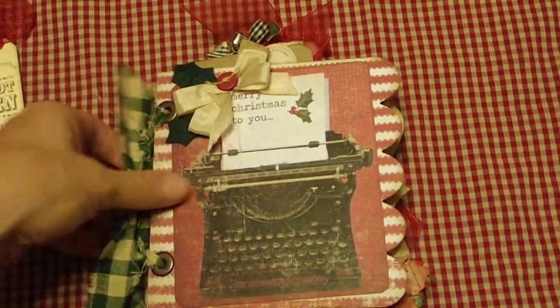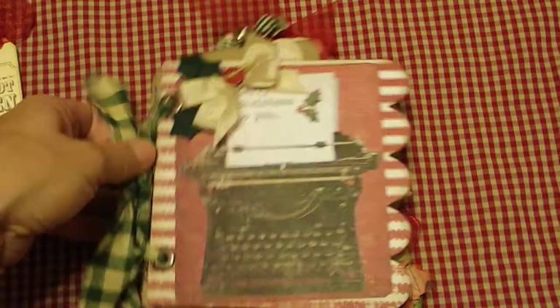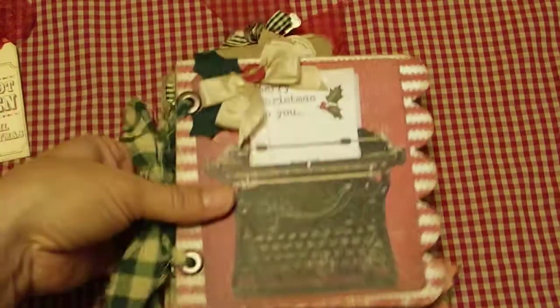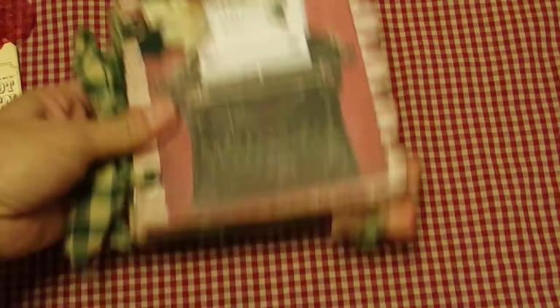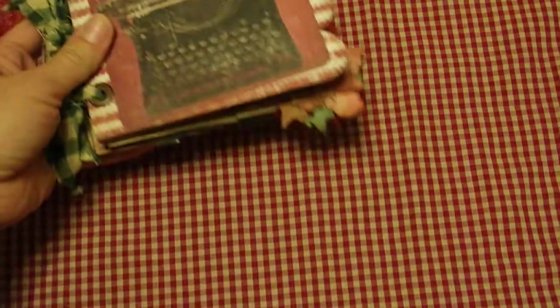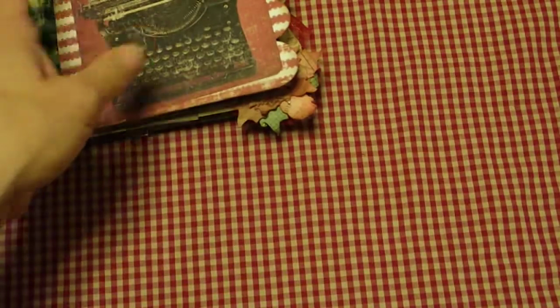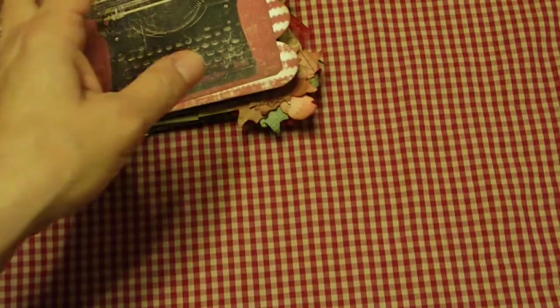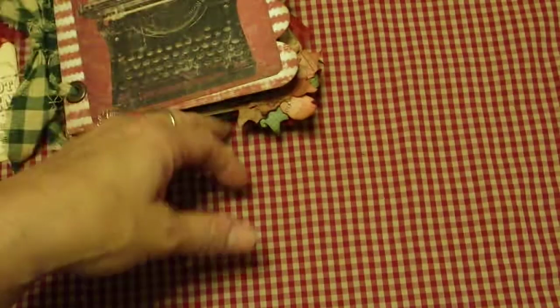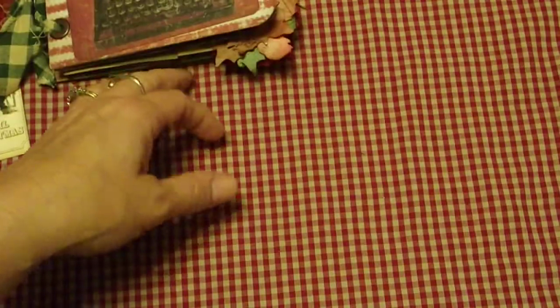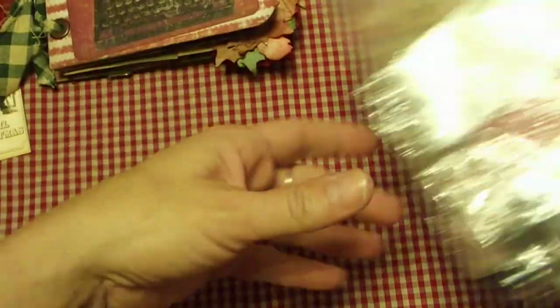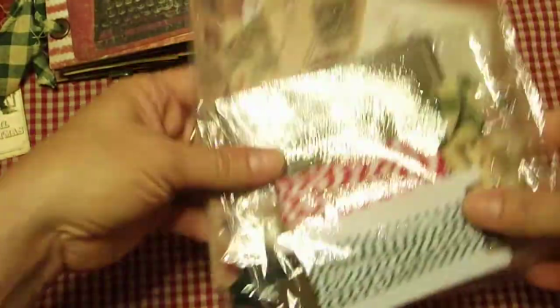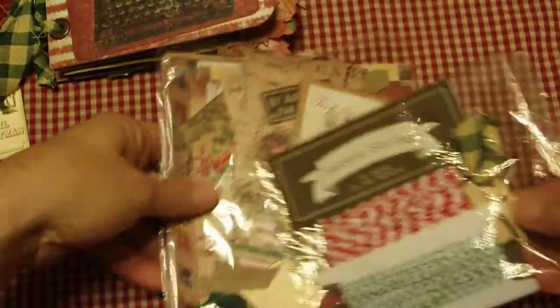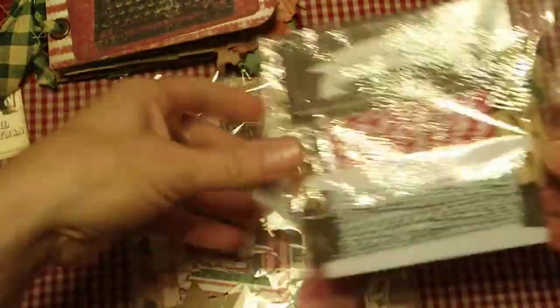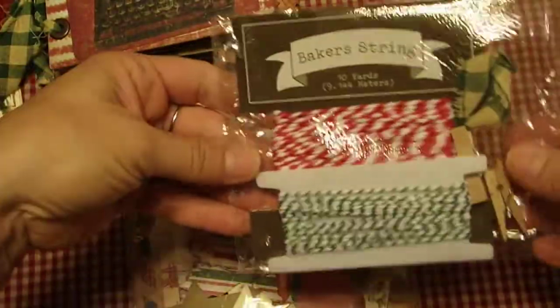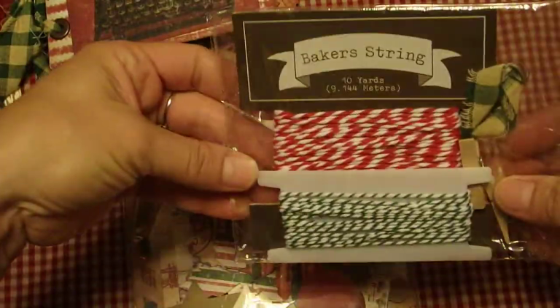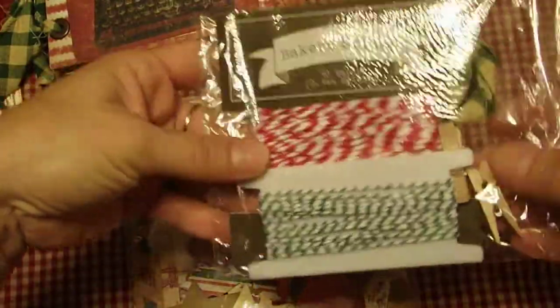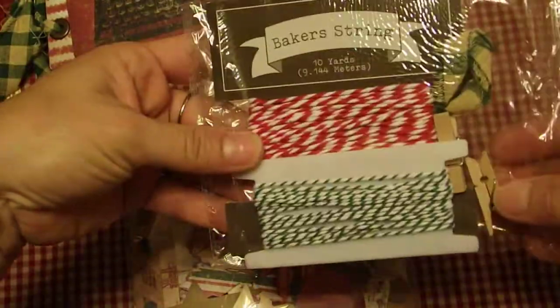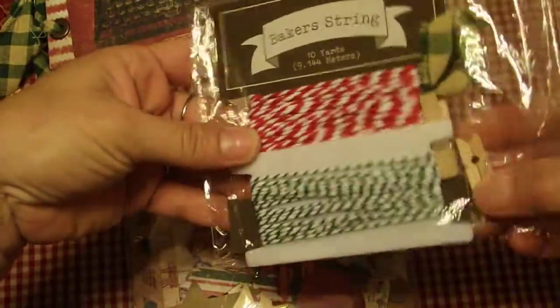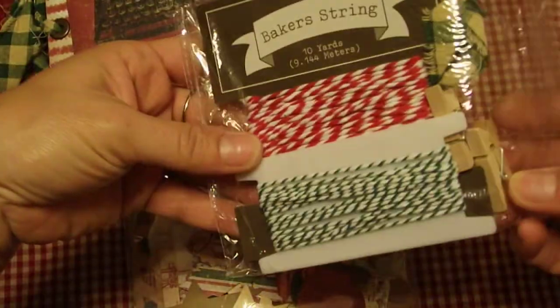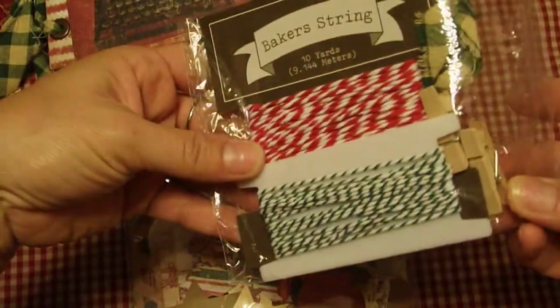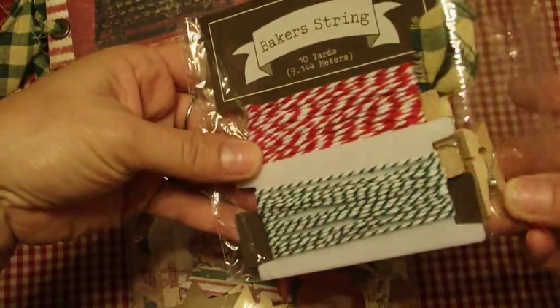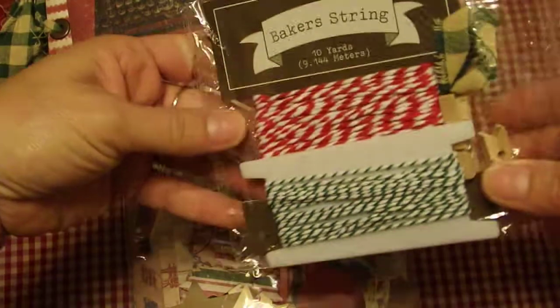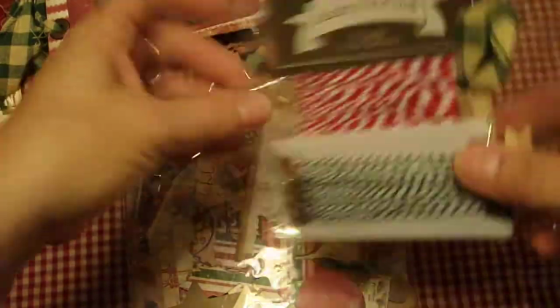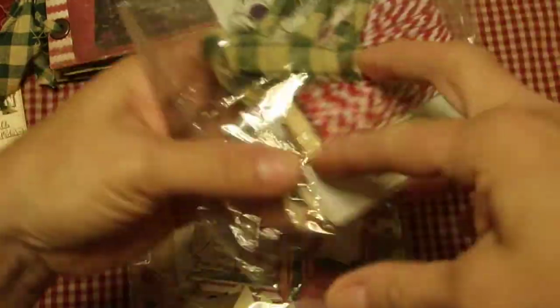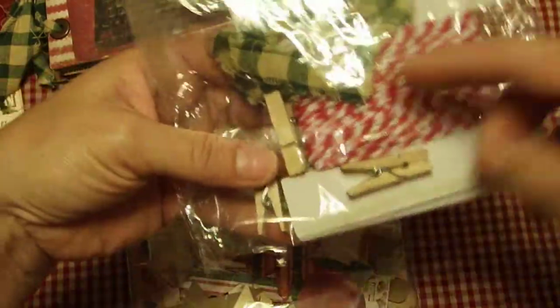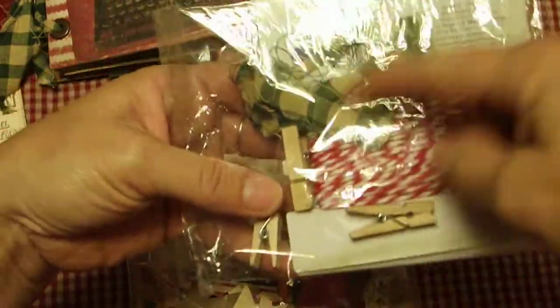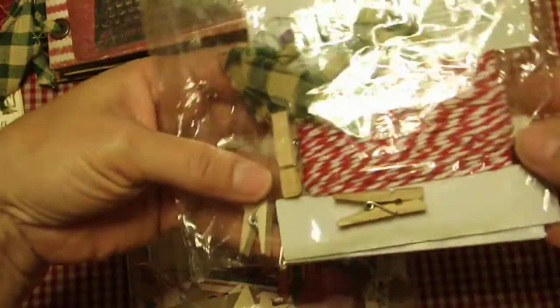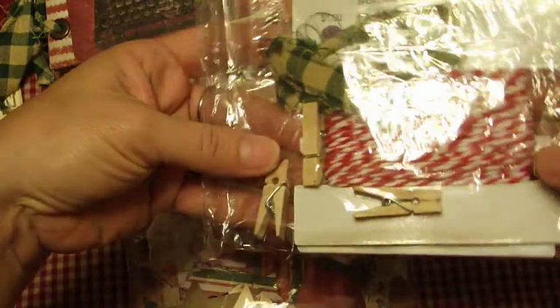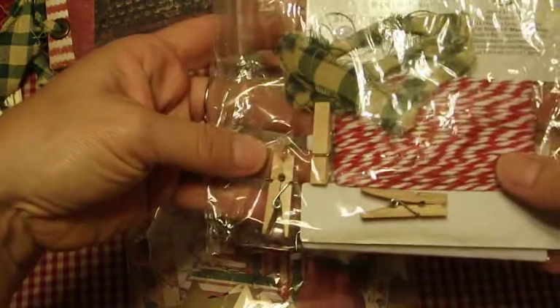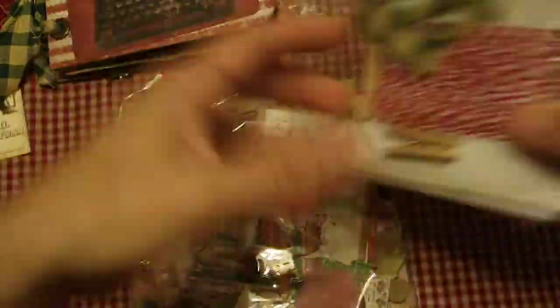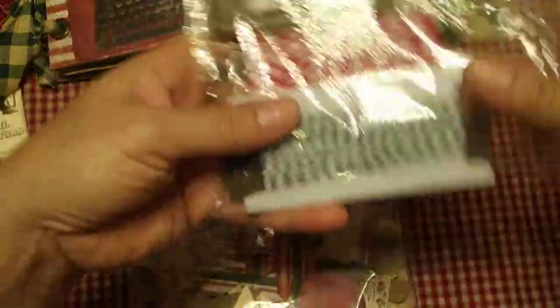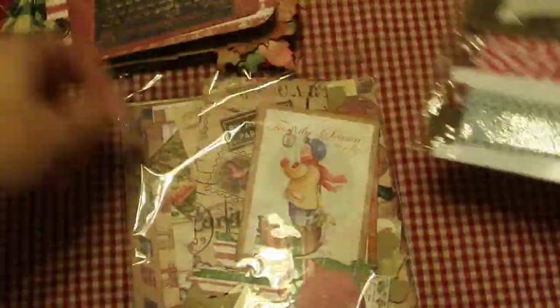She also sent baker's twine, some nice chunky clothespins, and some of the homespun, which was really cool.